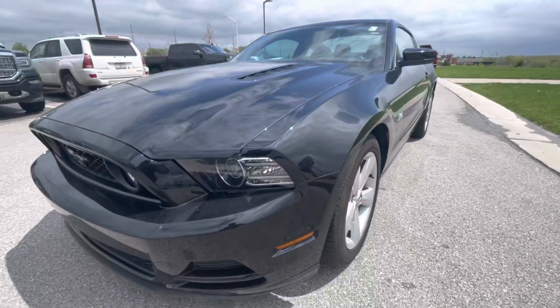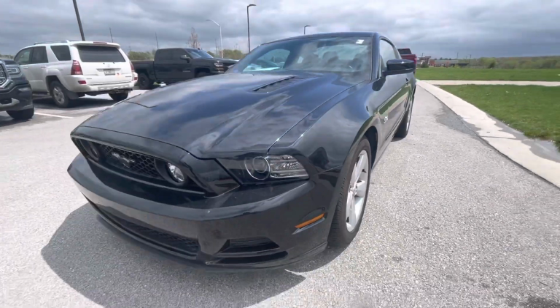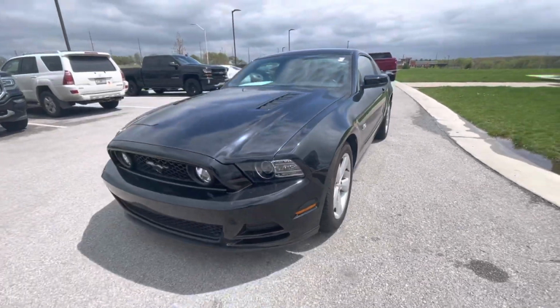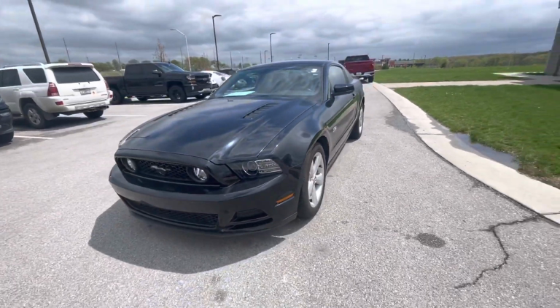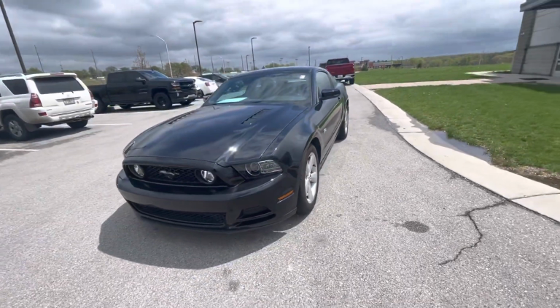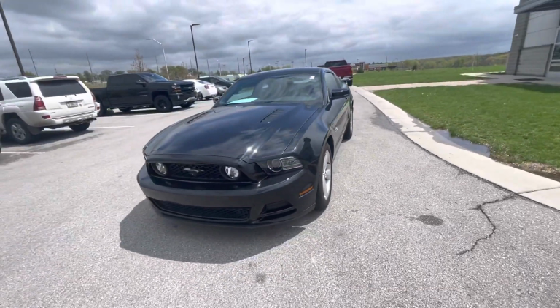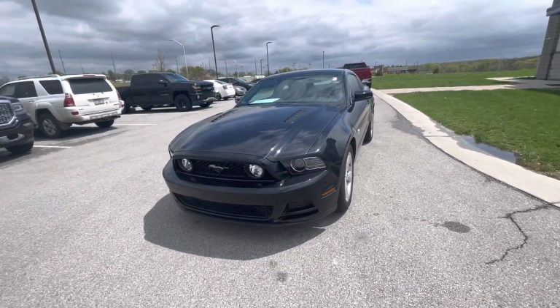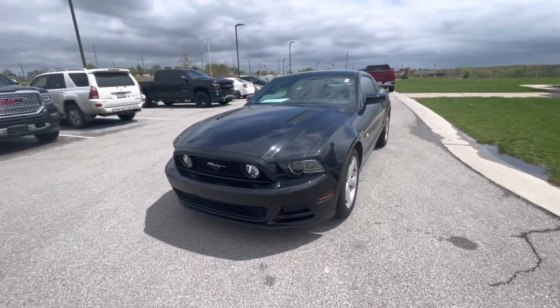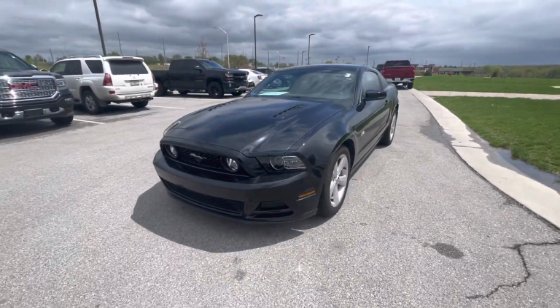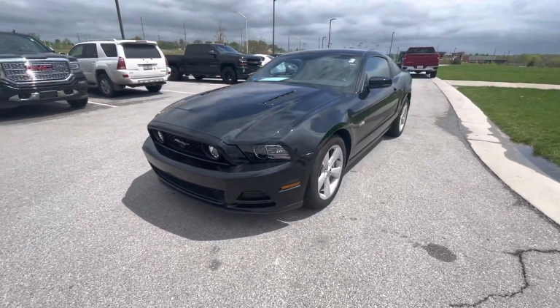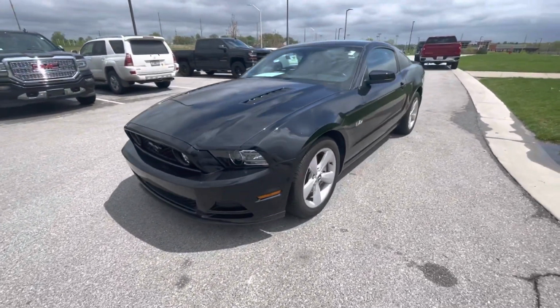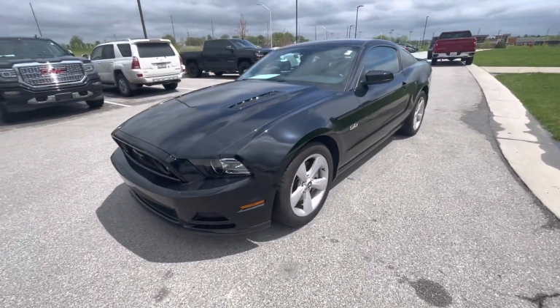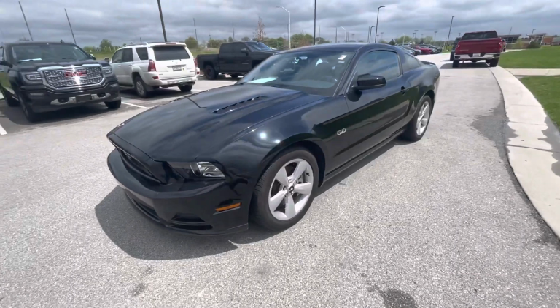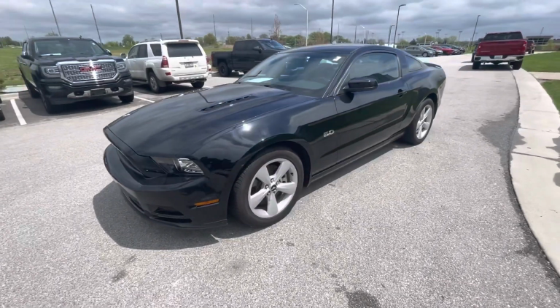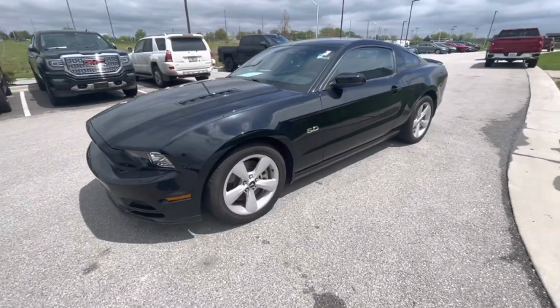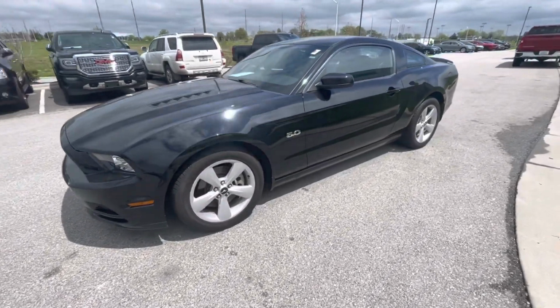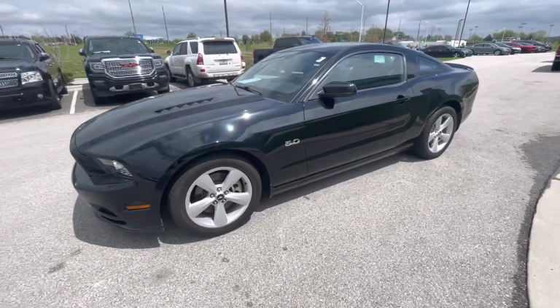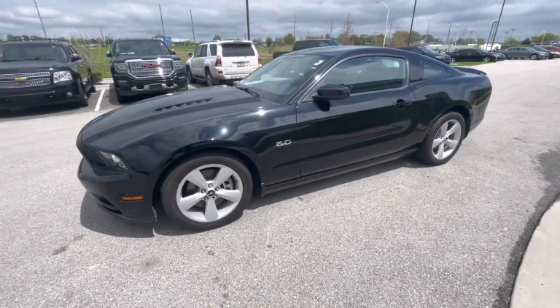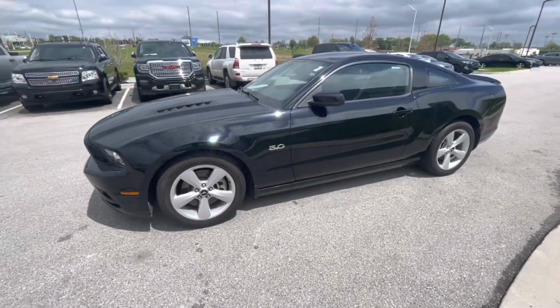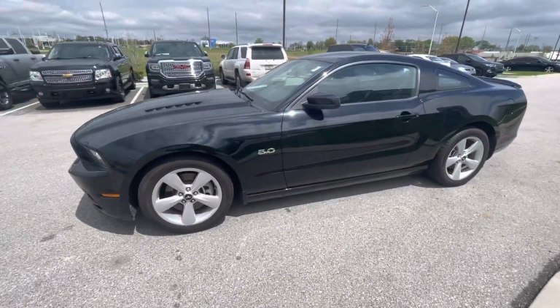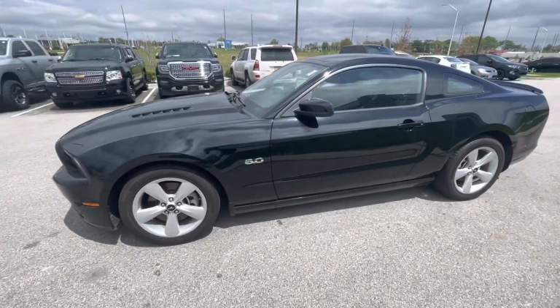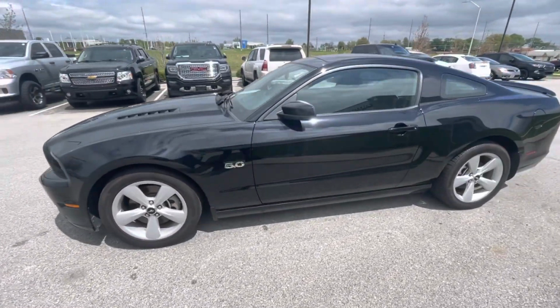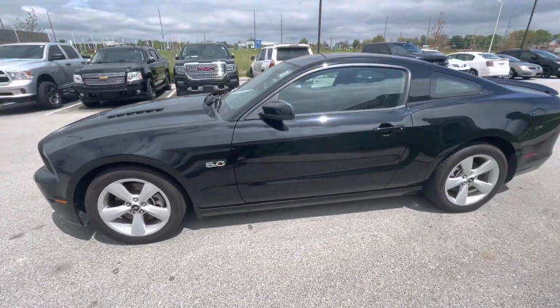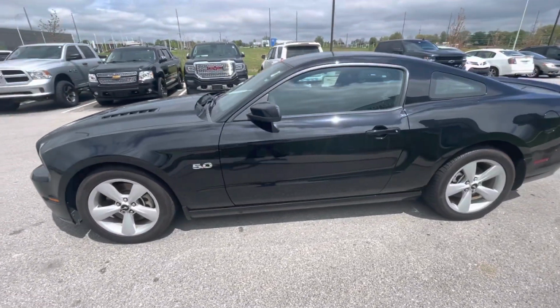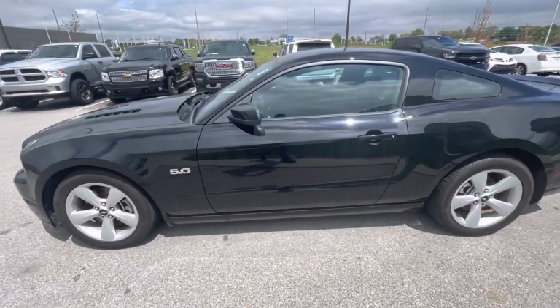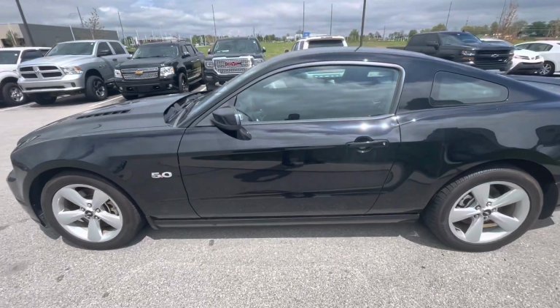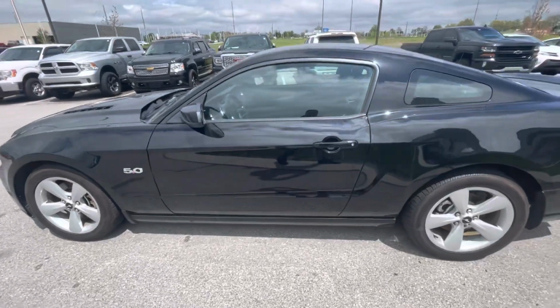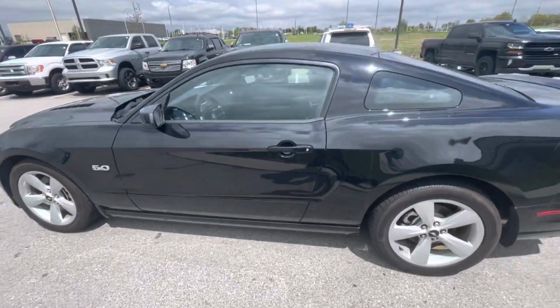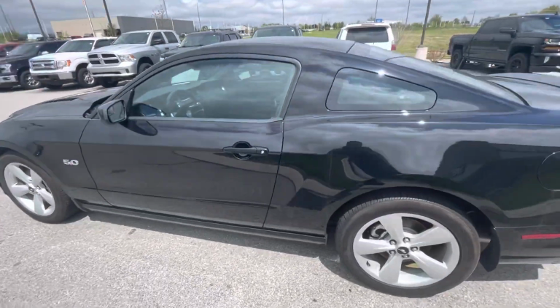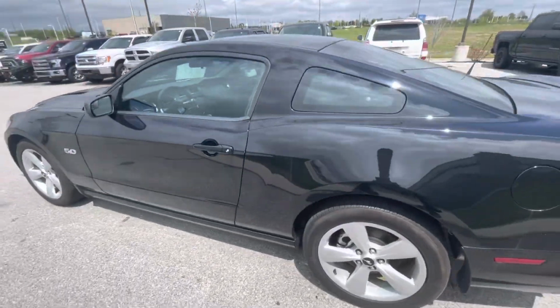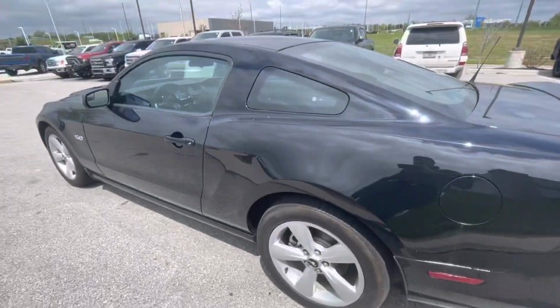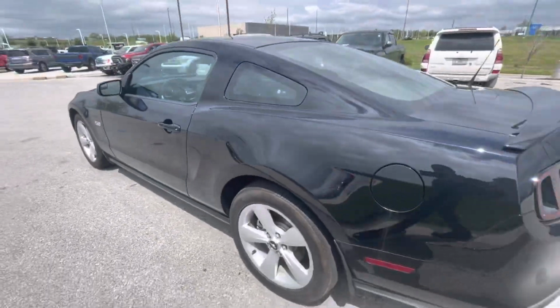Hi Brian, my name is Gustavo. I'm from Premier Auto Outlet, and today I decided to take a short video regarding your internet purchase request on the 2014 Ford Mustang GT.